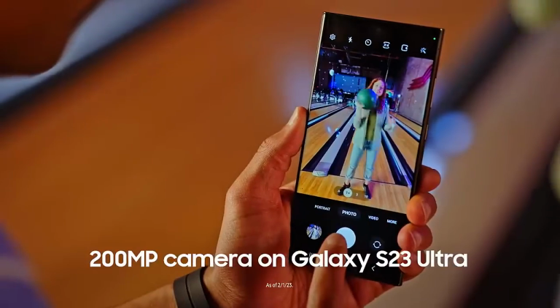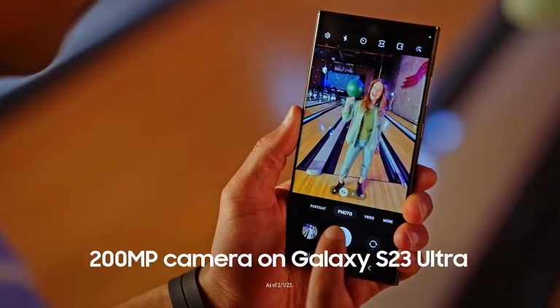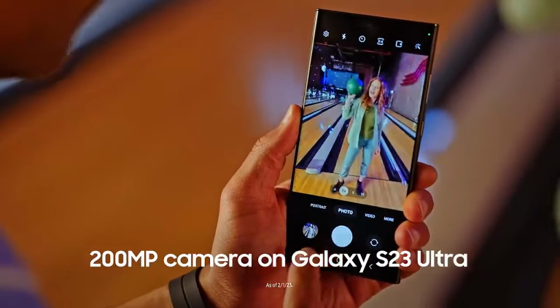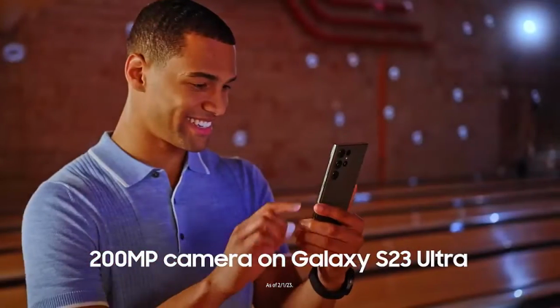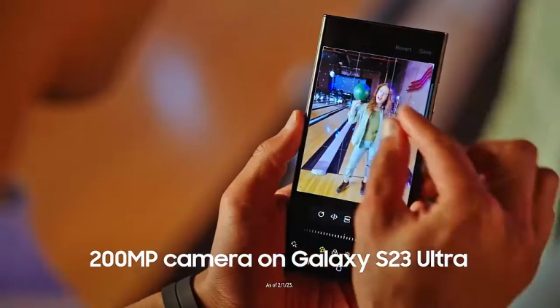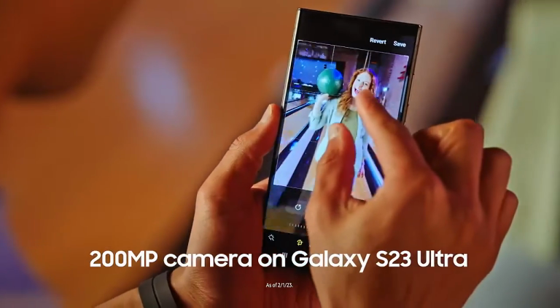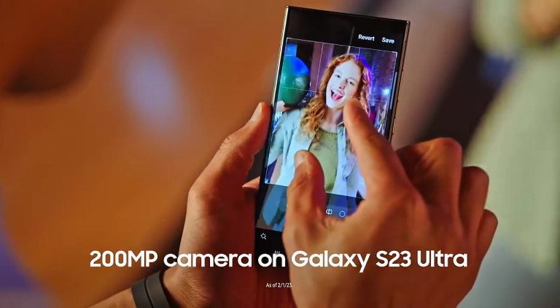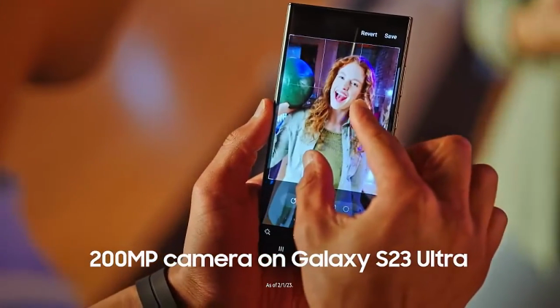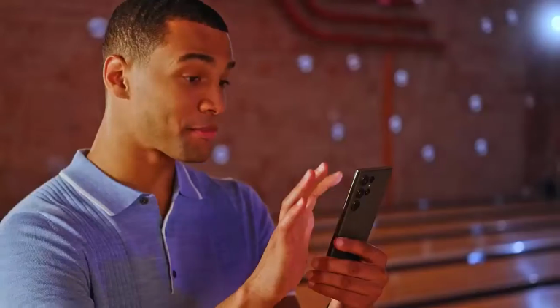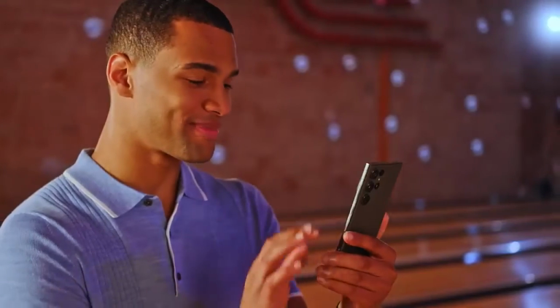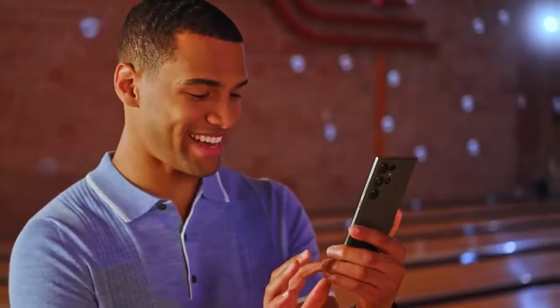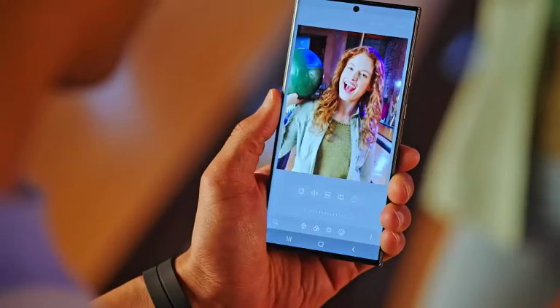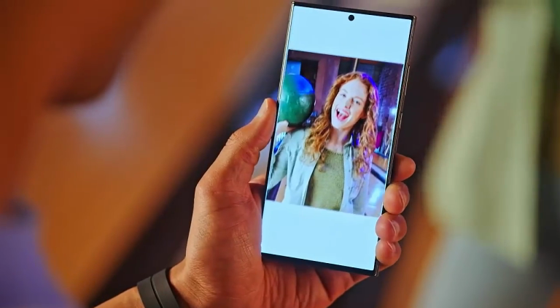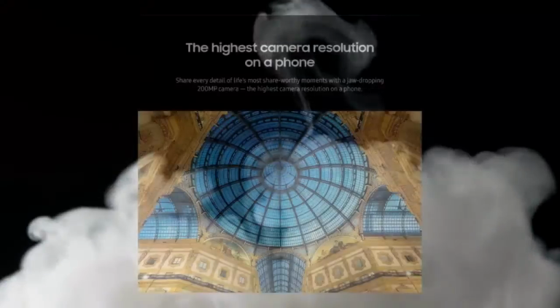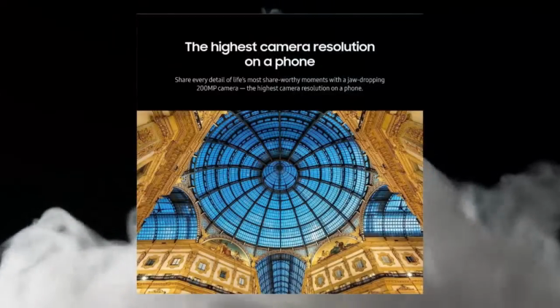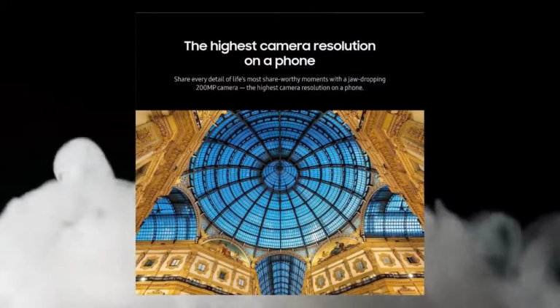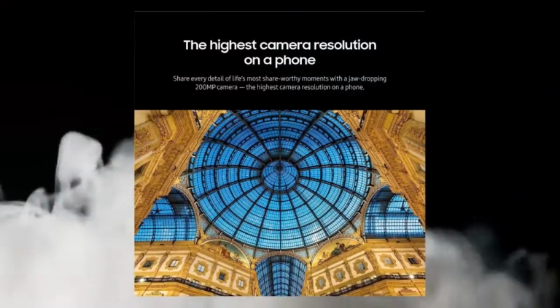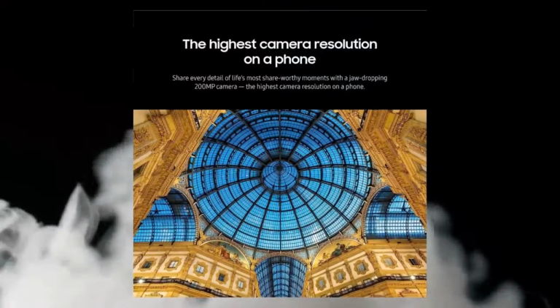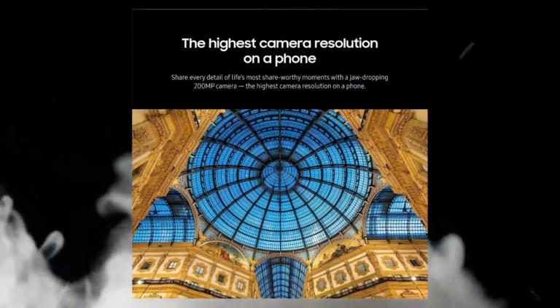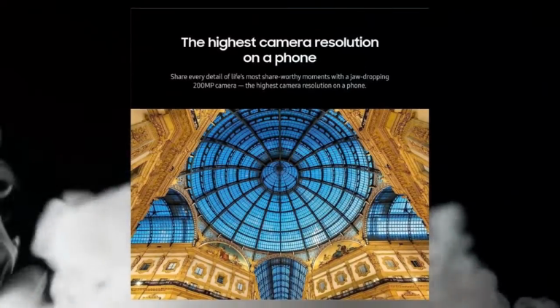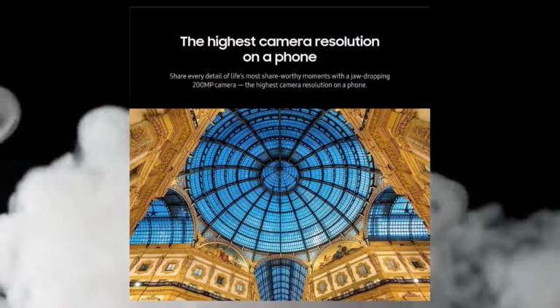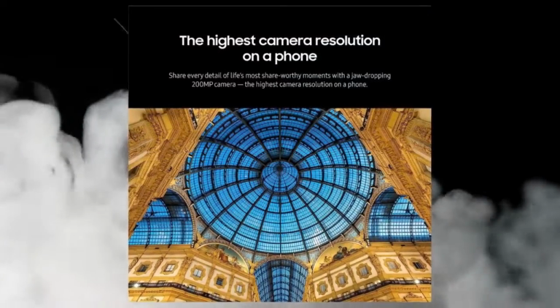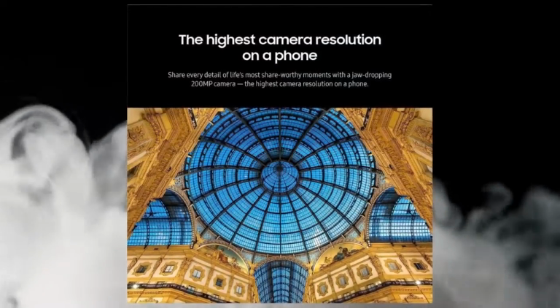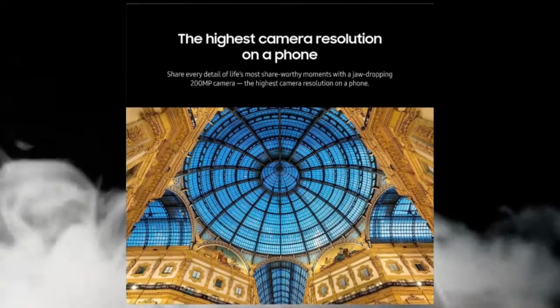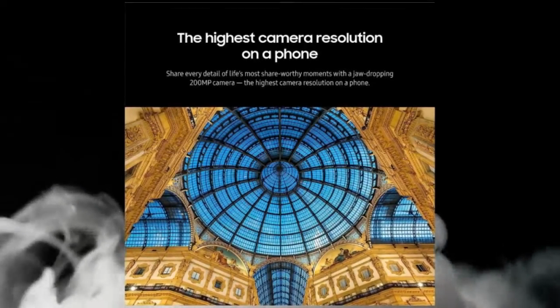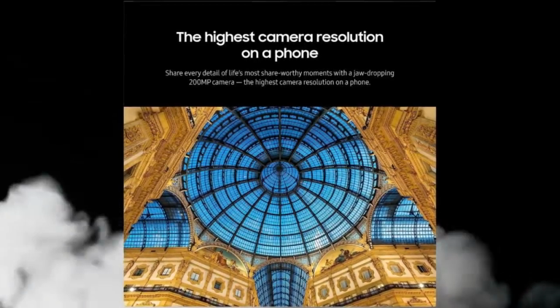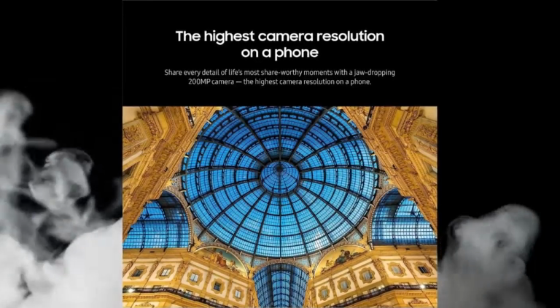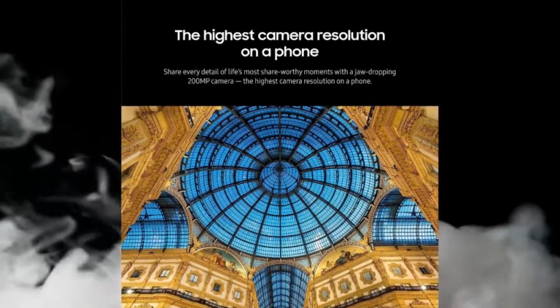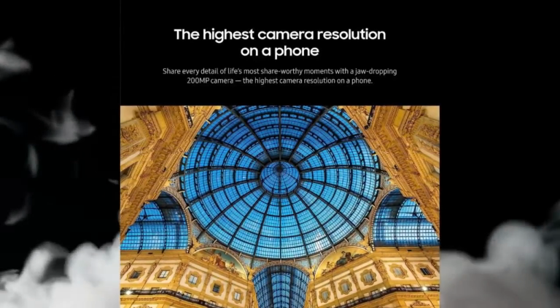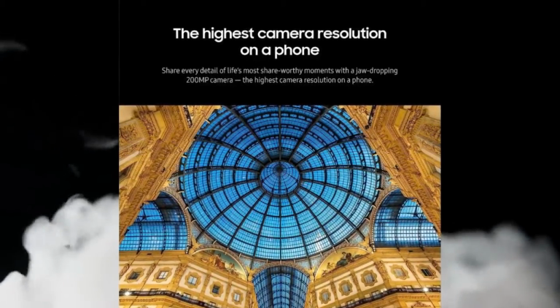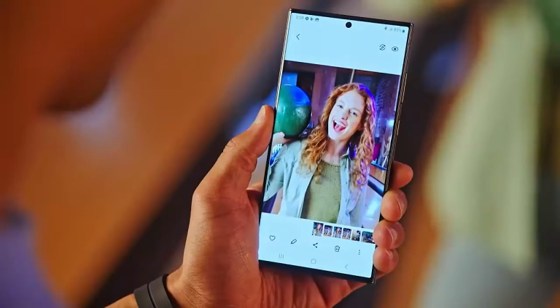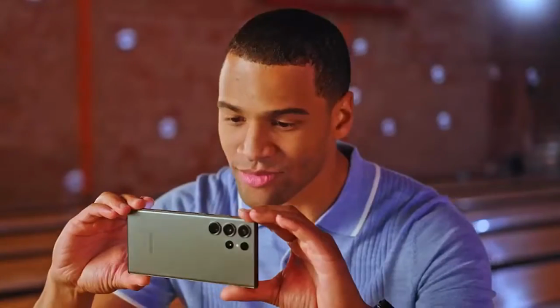Introducing Samsung Galaxy S23 Ultra with cool features — the top premium phone of 2023. This factory unlocked Android smartphone comes with 512GB storage, a 200MP camera, night mode, long battery life, and S Pen.